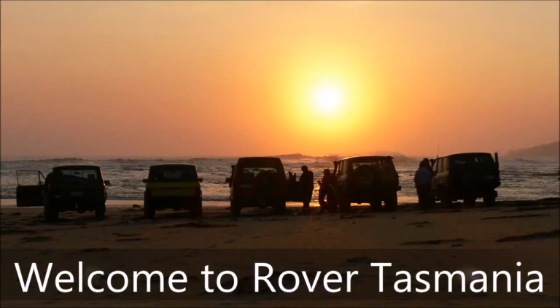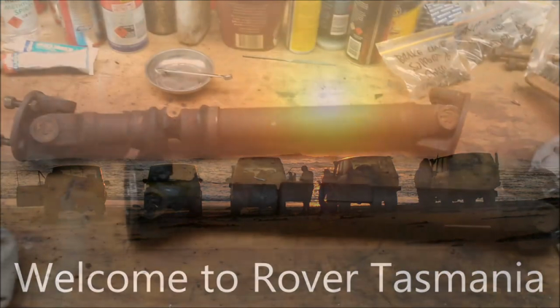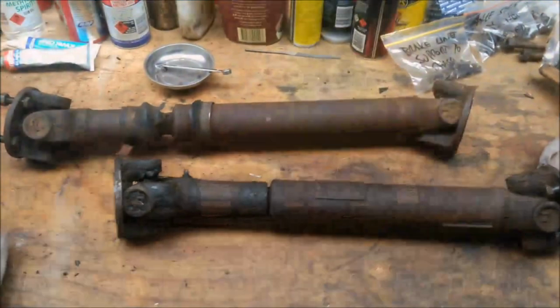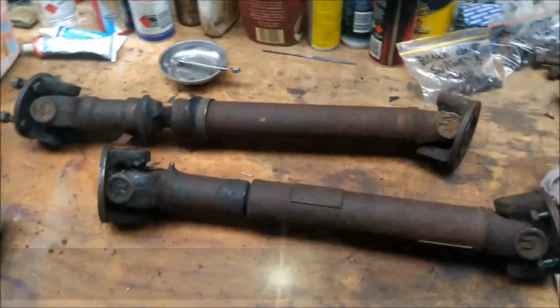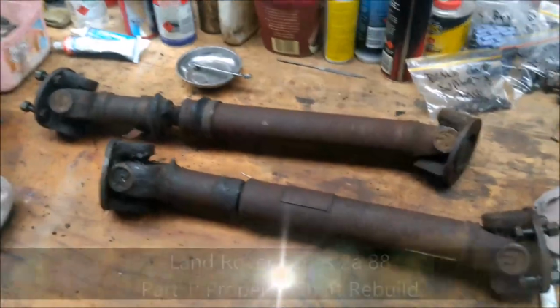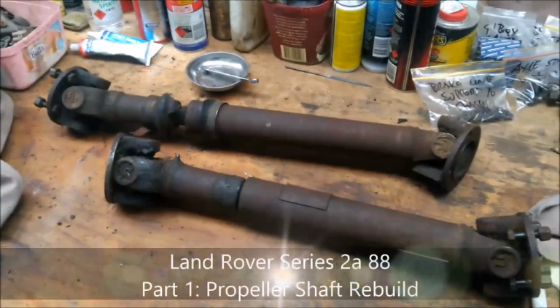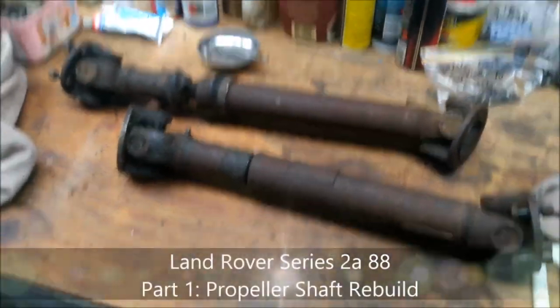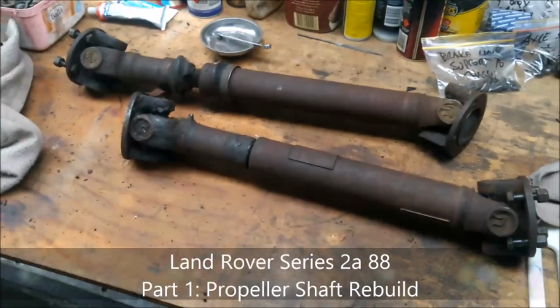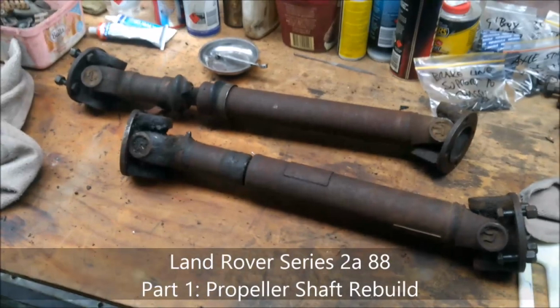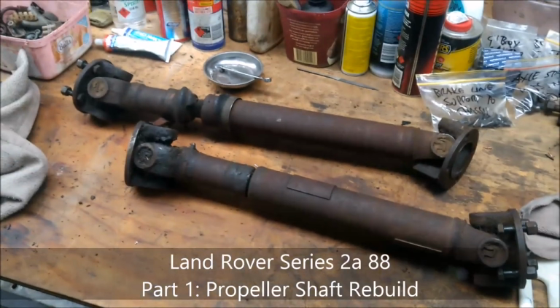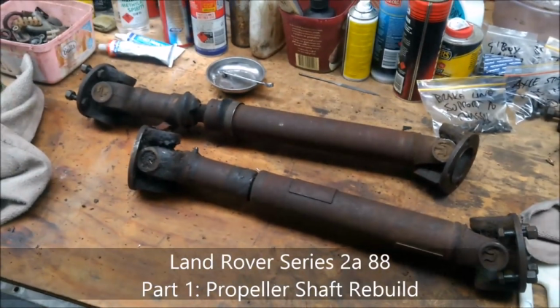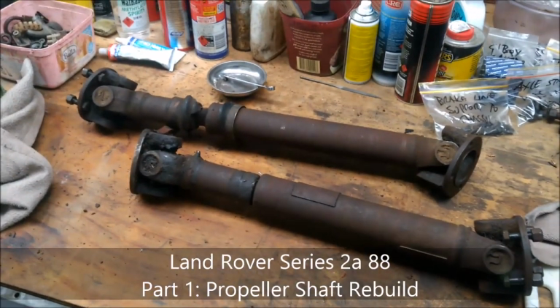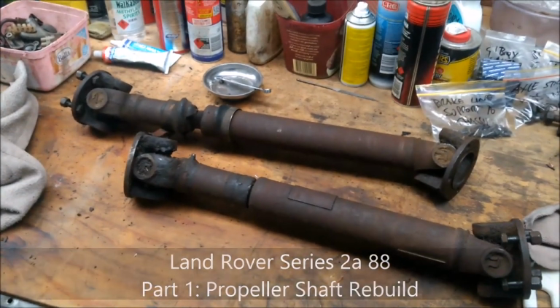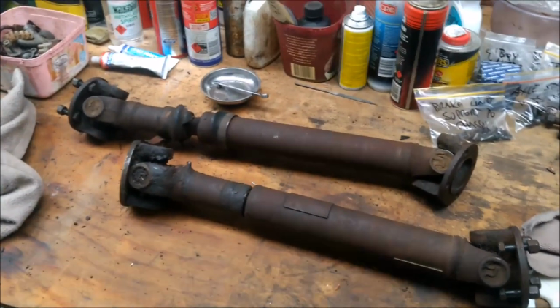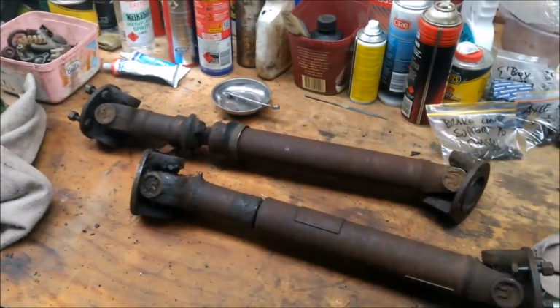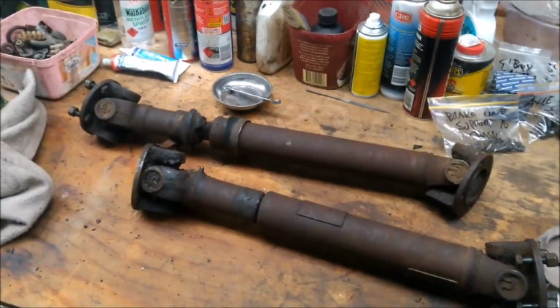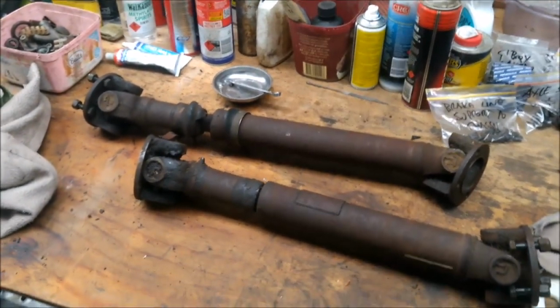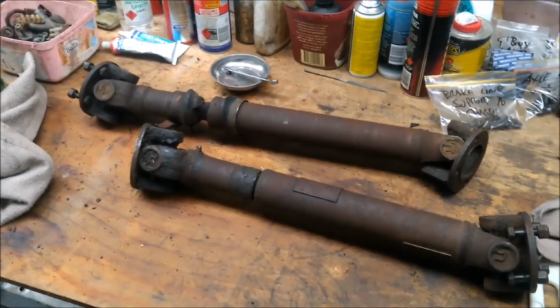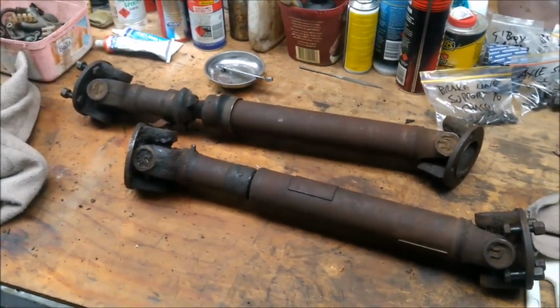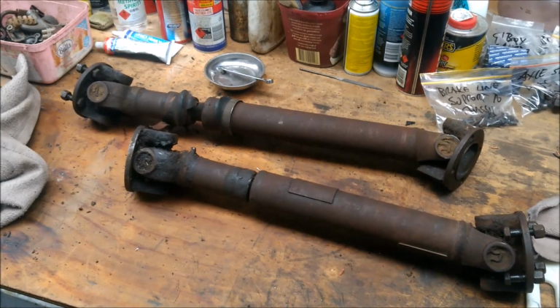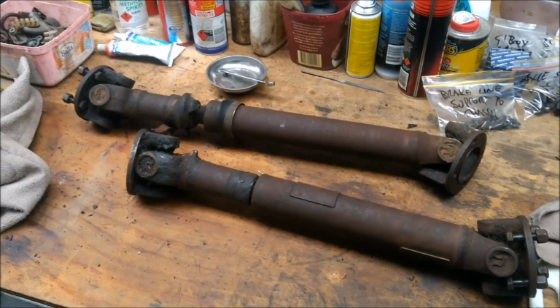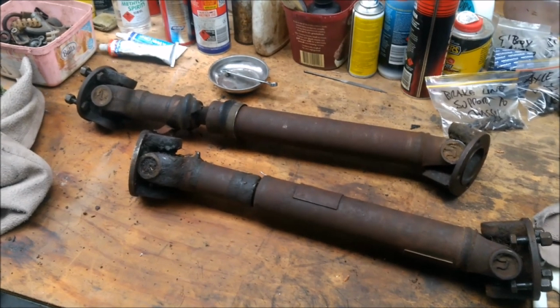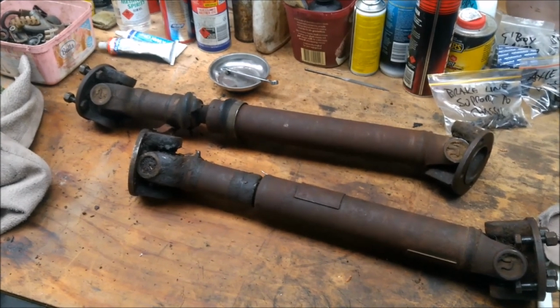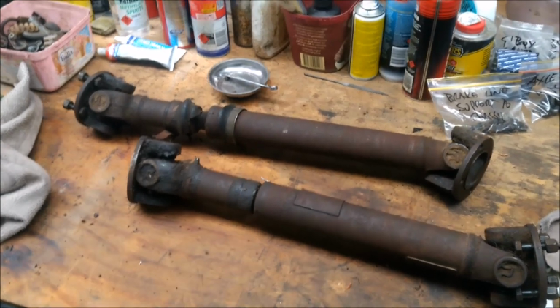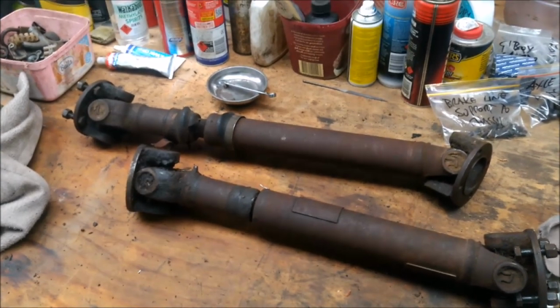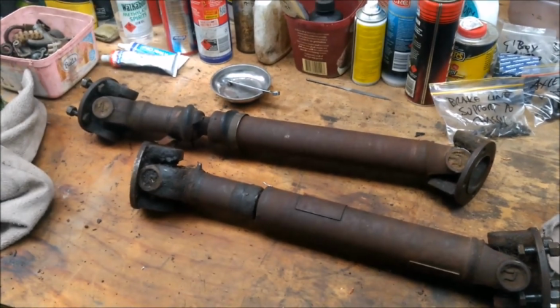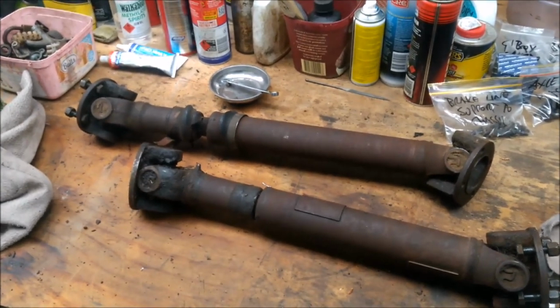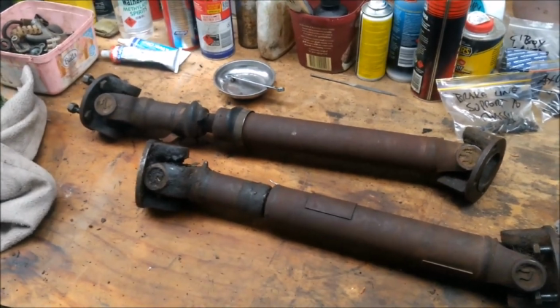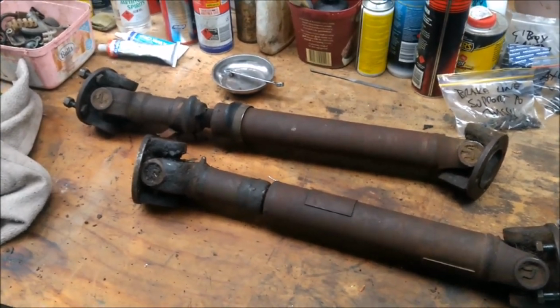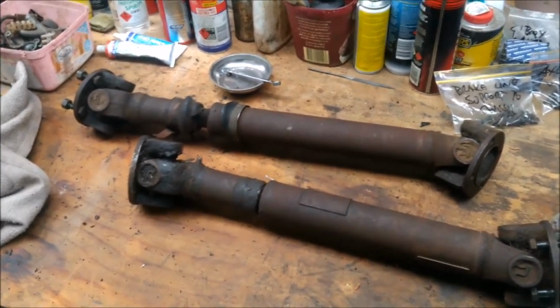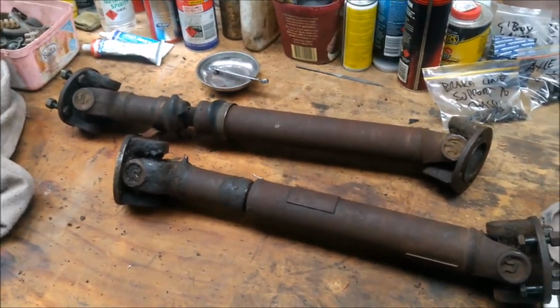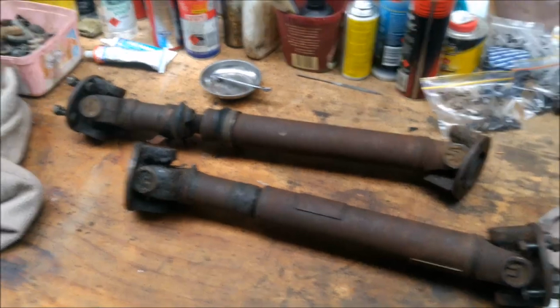Continuing on with the Land Rover Series 2A Suffix B rebuild, I'm just going to focus now on sundry bits and pieces — starting to clean things up and service them.